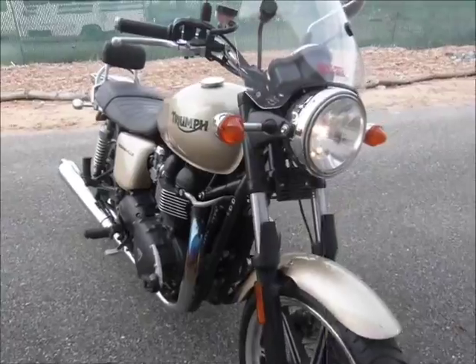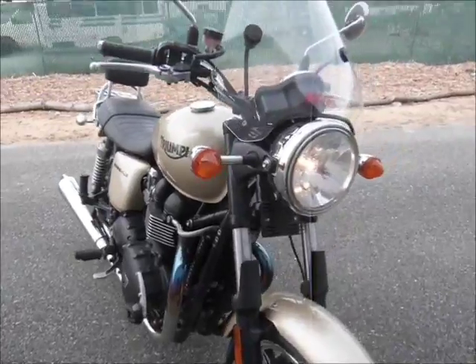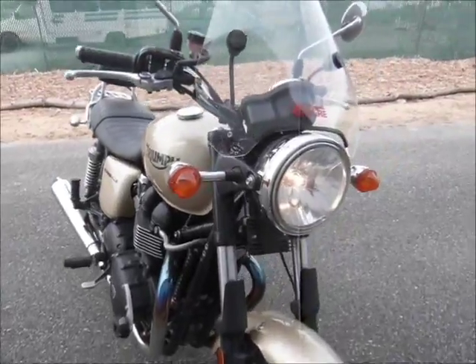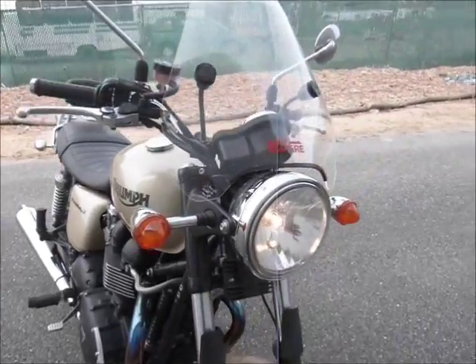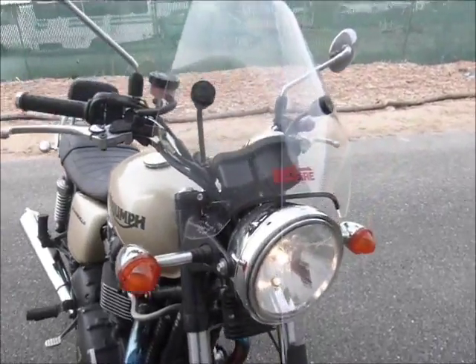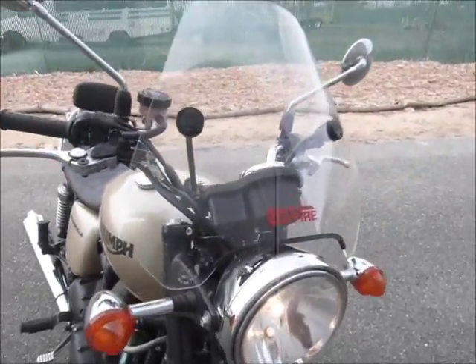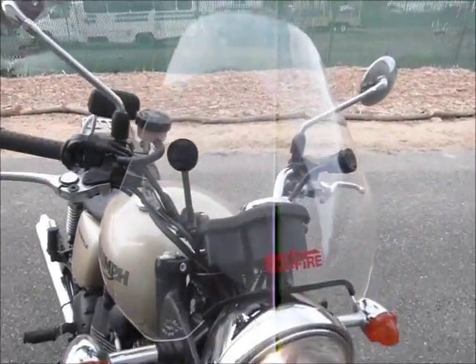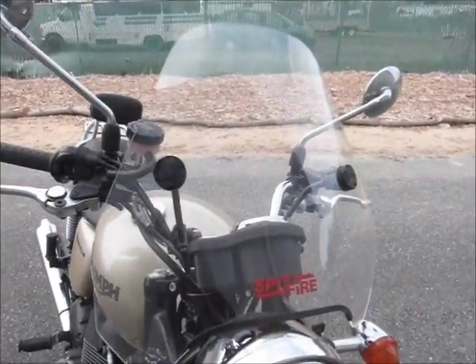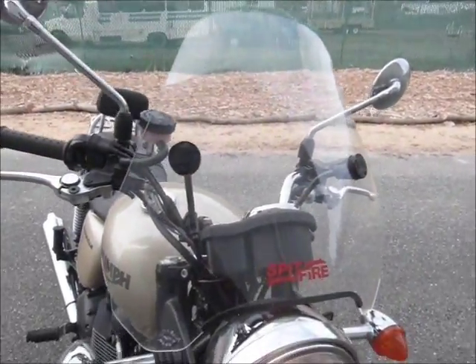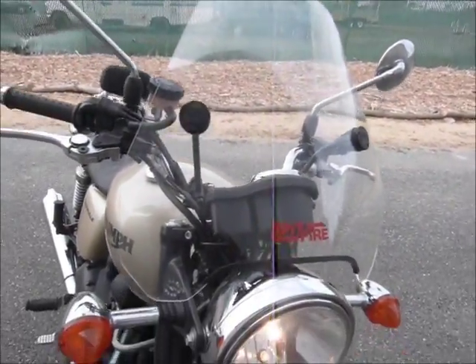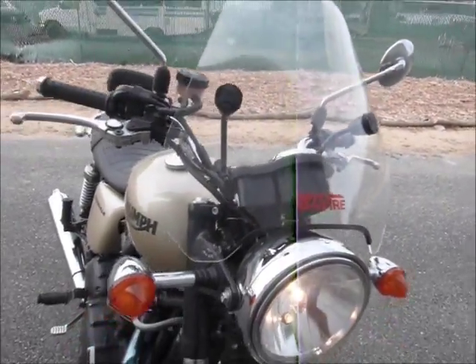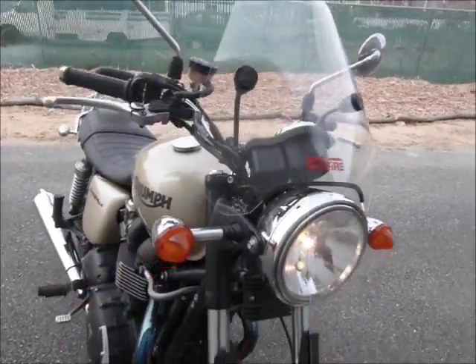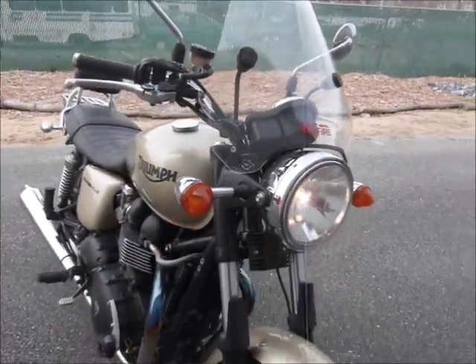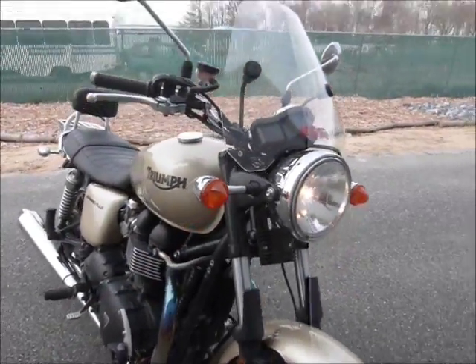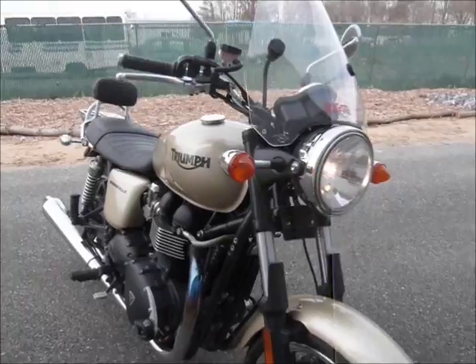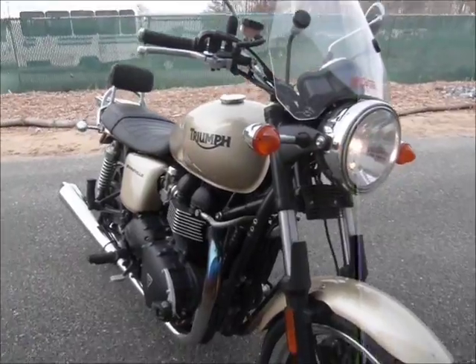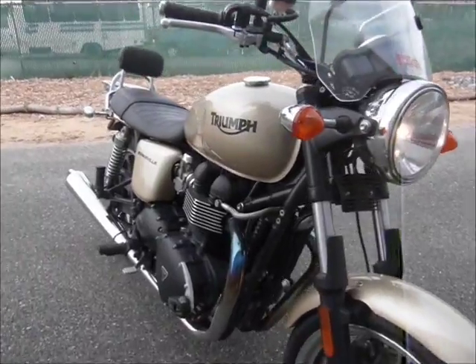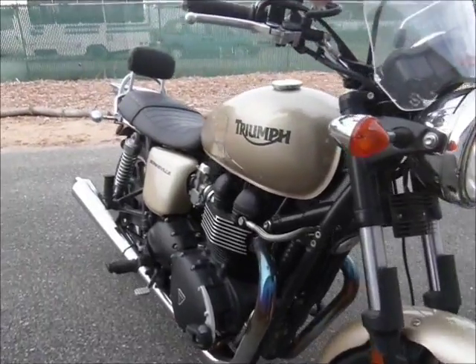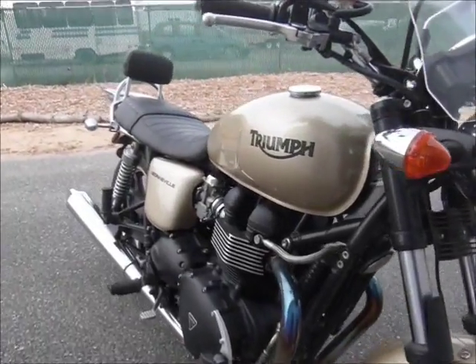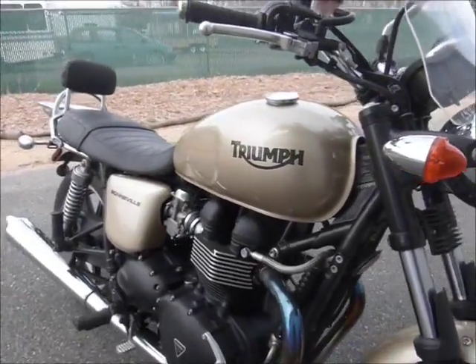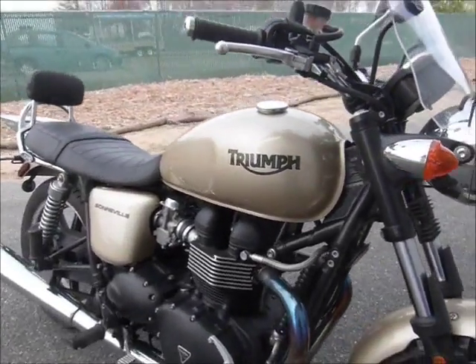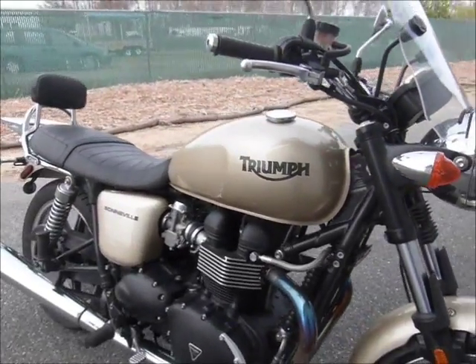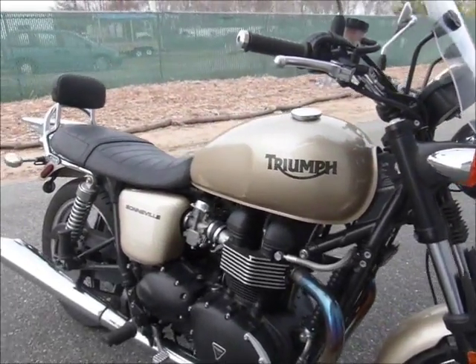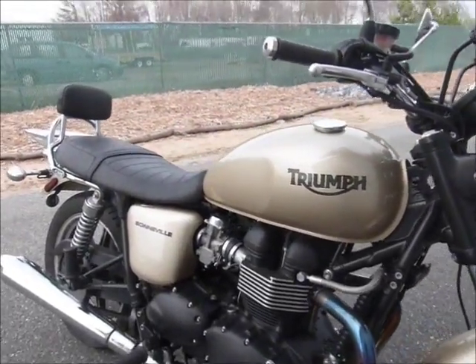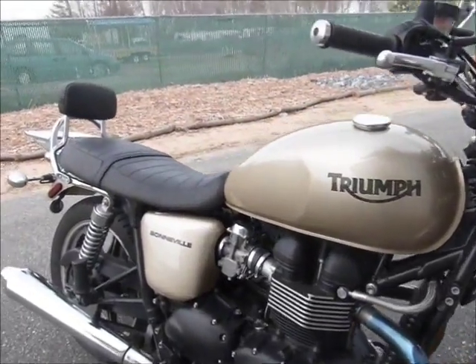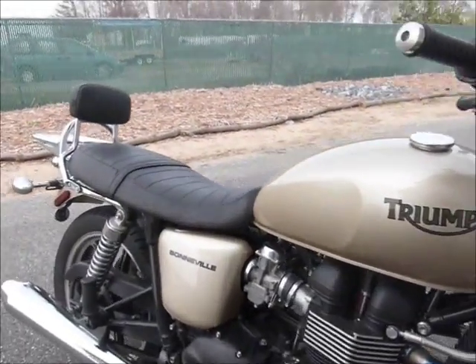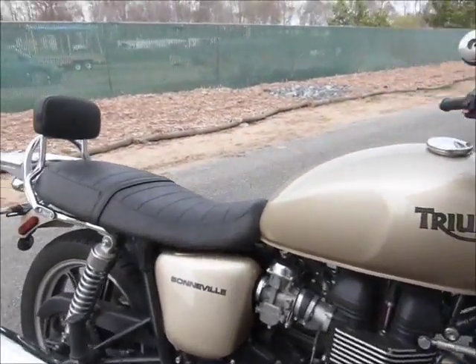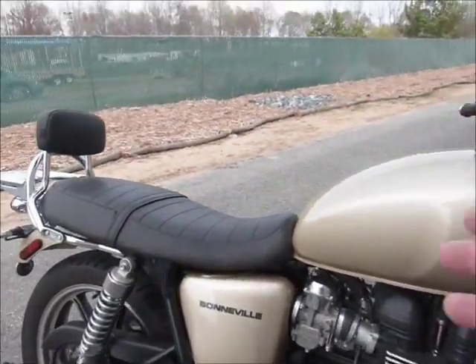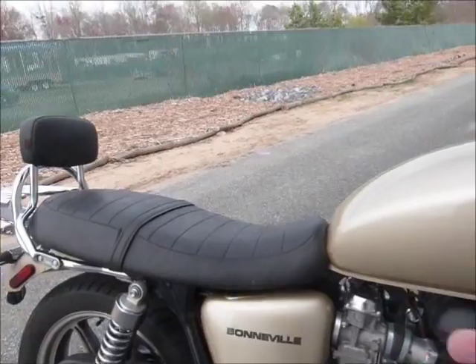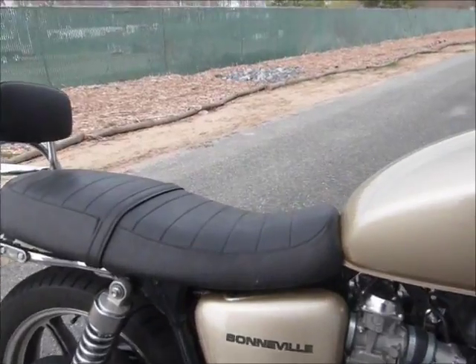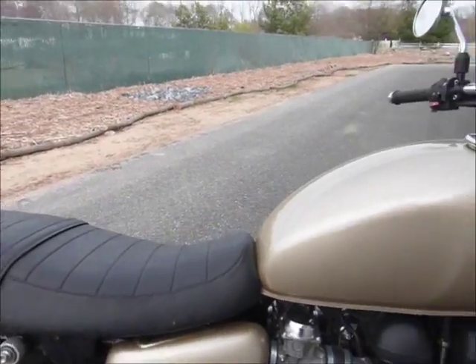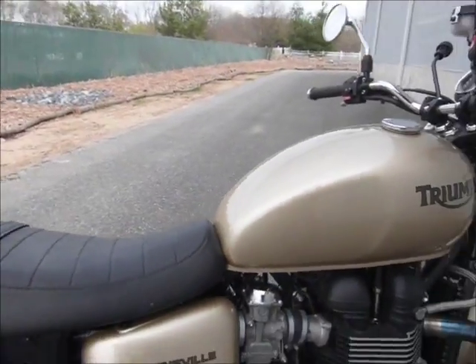Nice looking bike here. I like the Spitfire windshield that it has on it — it's not obtrusive at all, it just gives you that little bit of extra help. And there's a nice low seat height on the Bonneville.